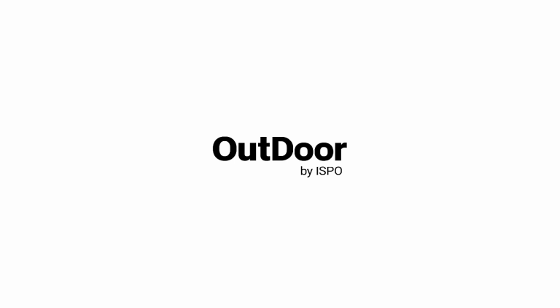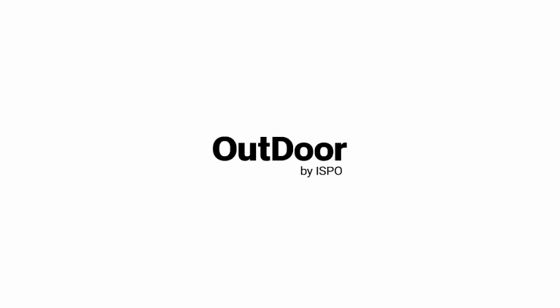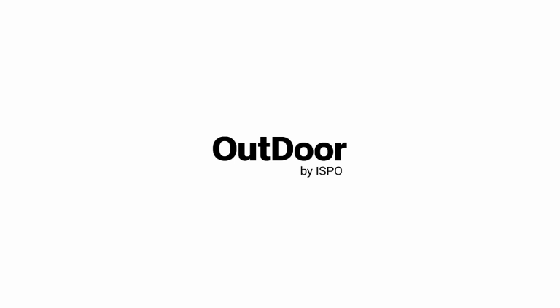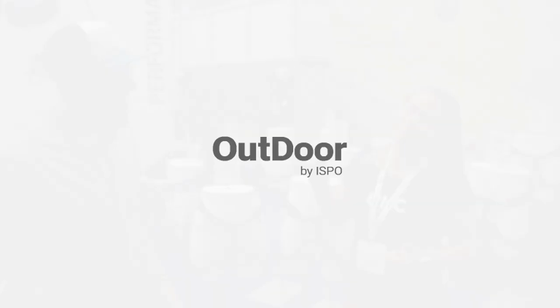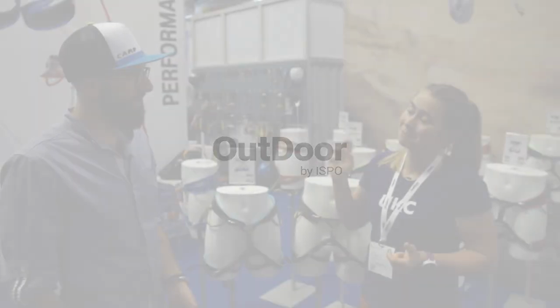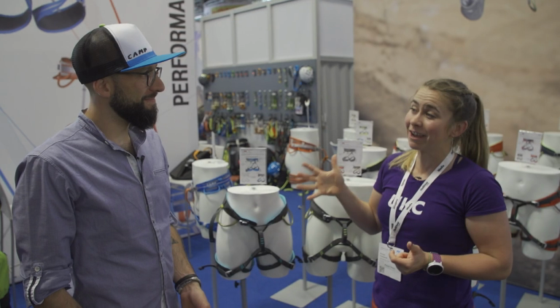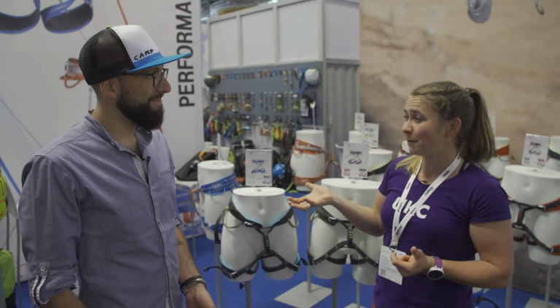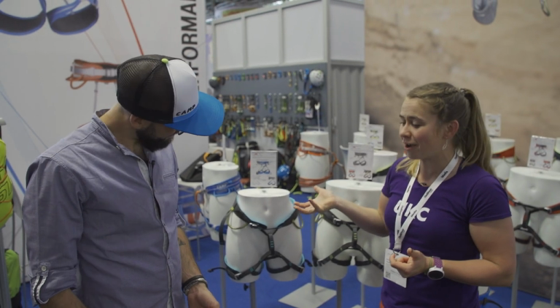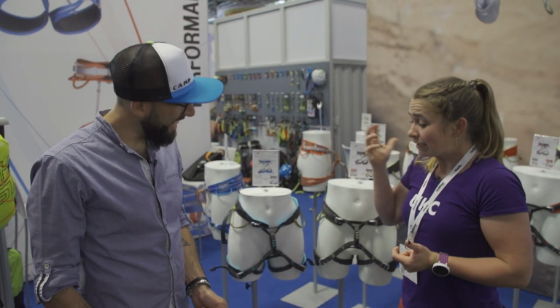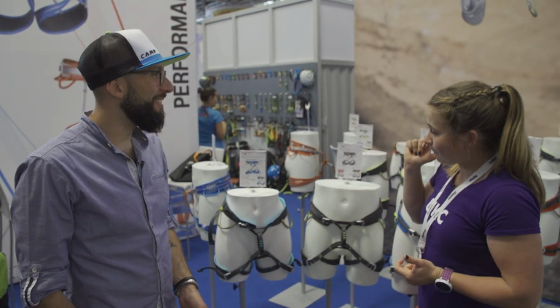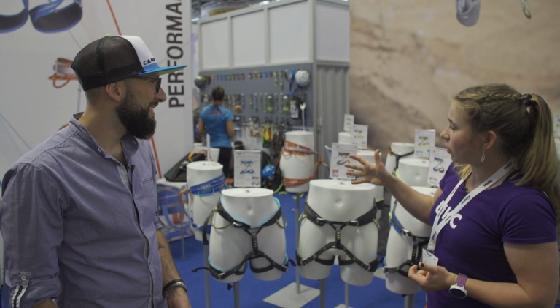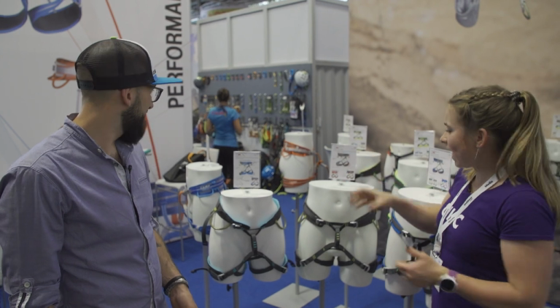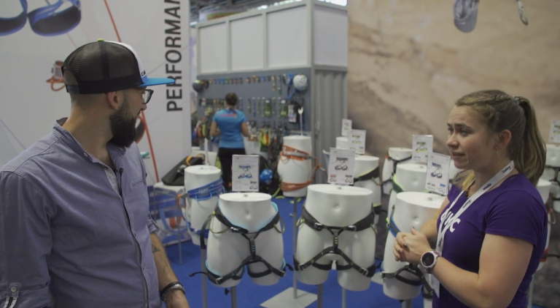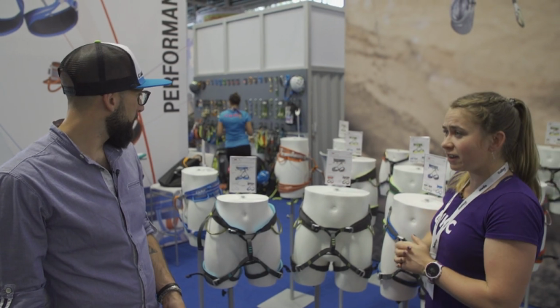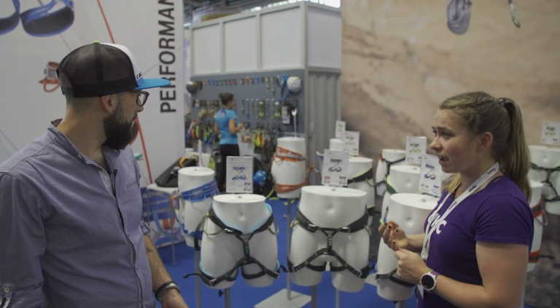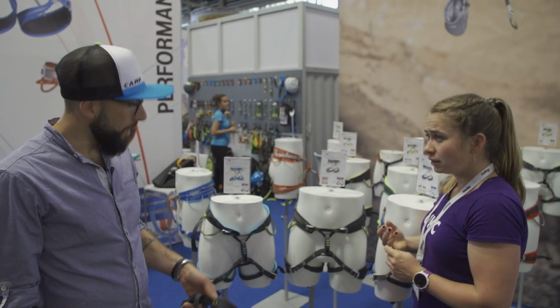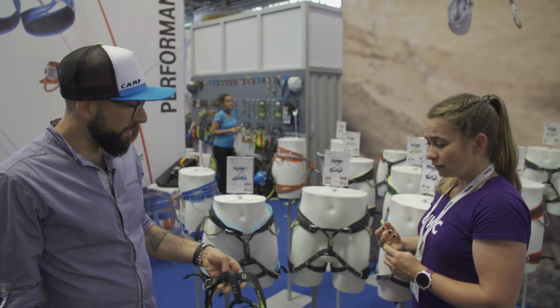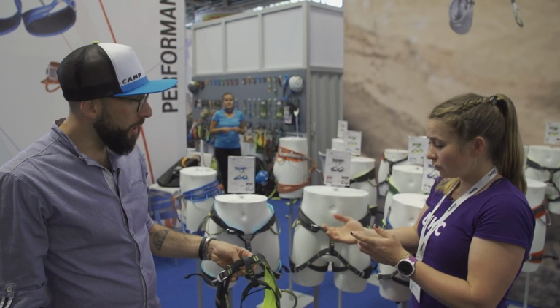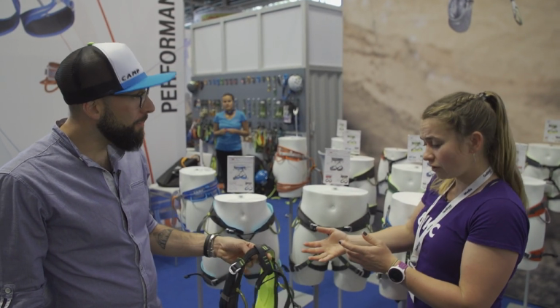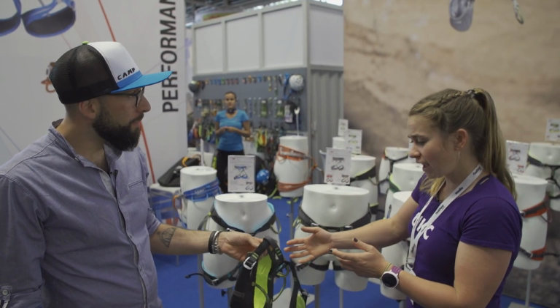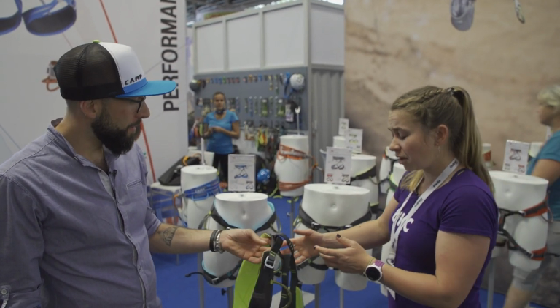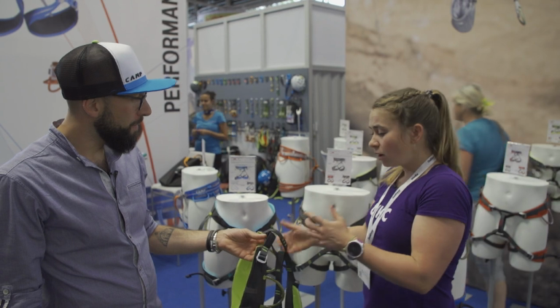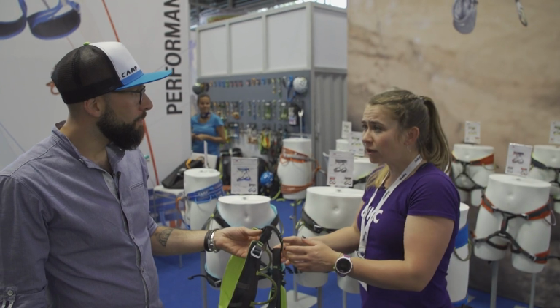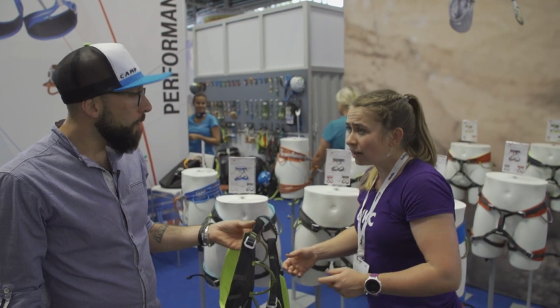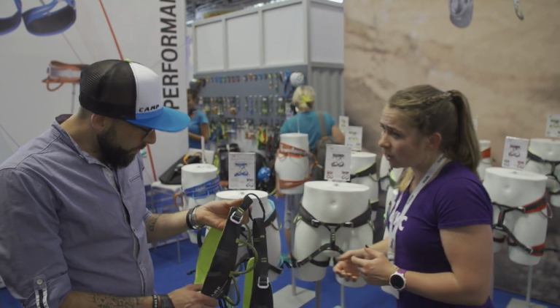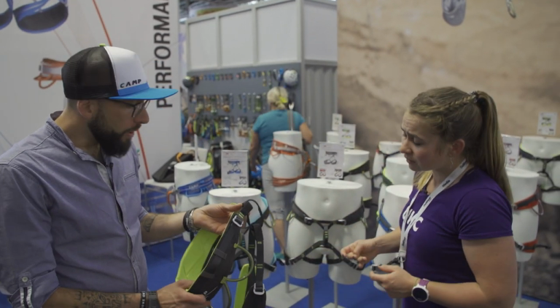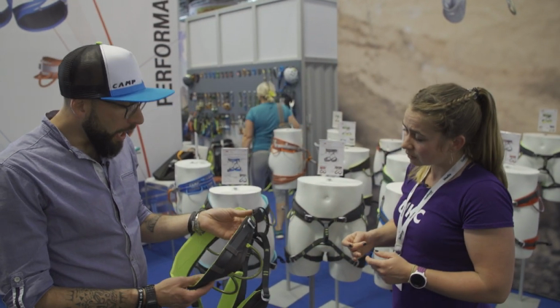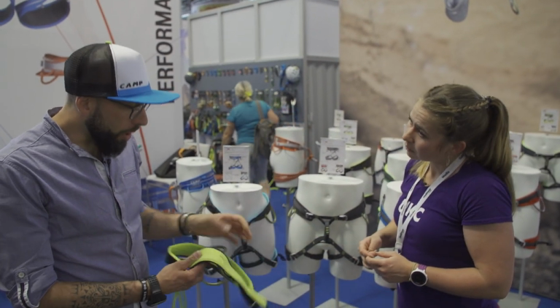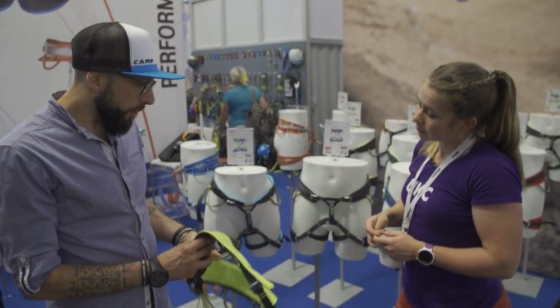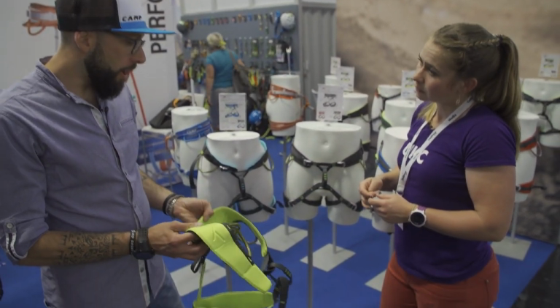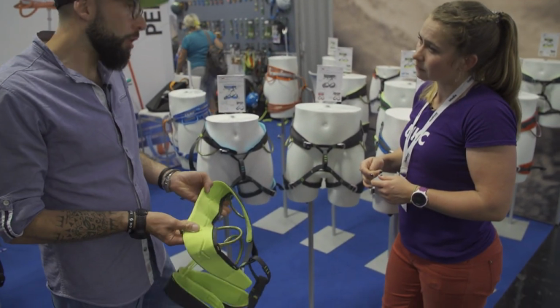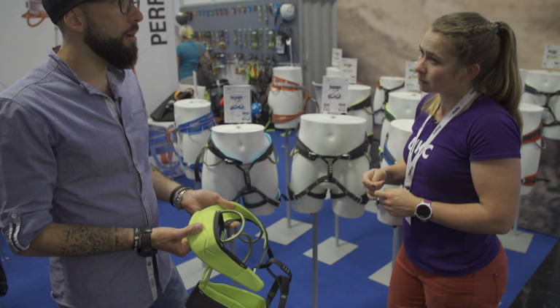Outdoor 2019. I'm here with Marco at camp. Hi Marco. Hi Rachel. You've got the Energy Series of harnesses here. Yes. So this is an all-rounder, entry-level rock climbing harness?